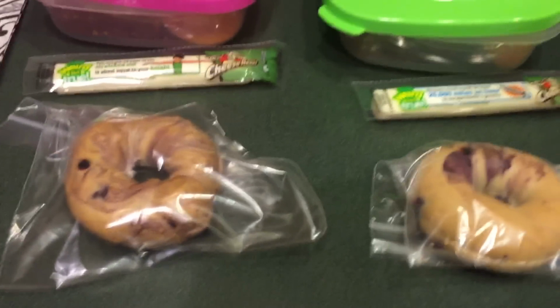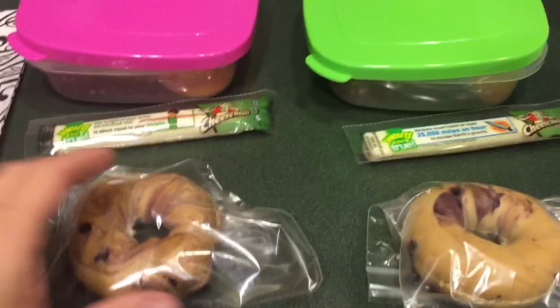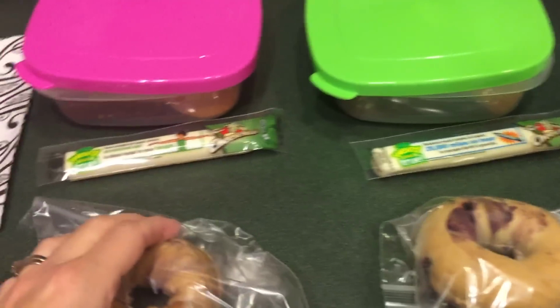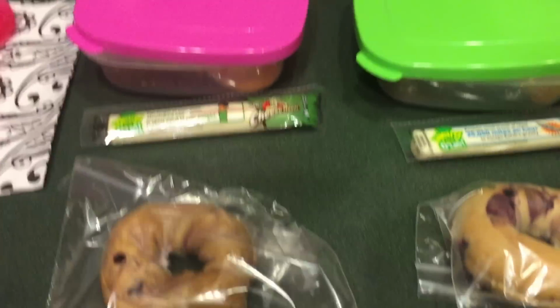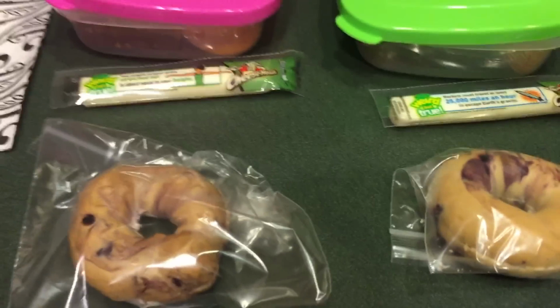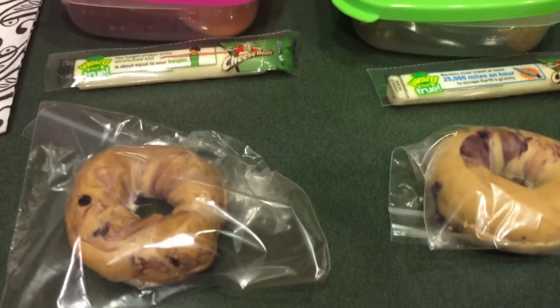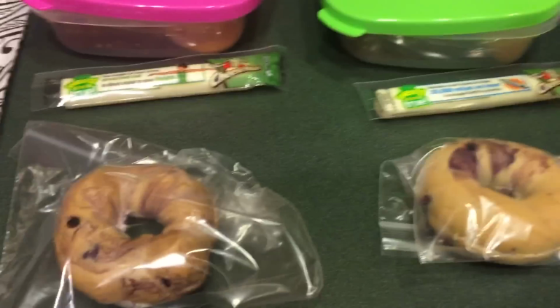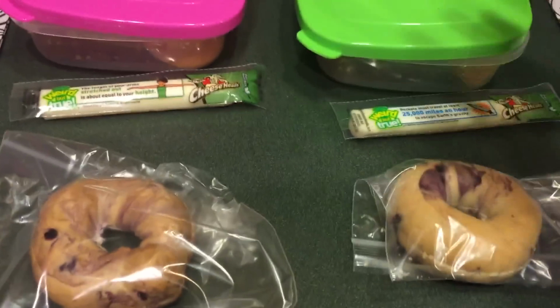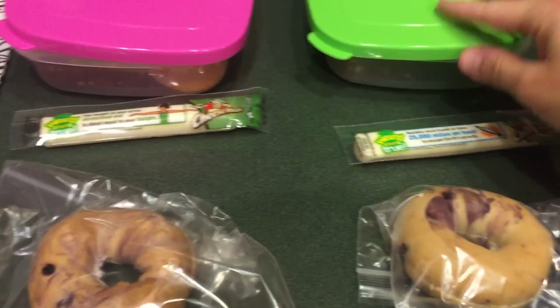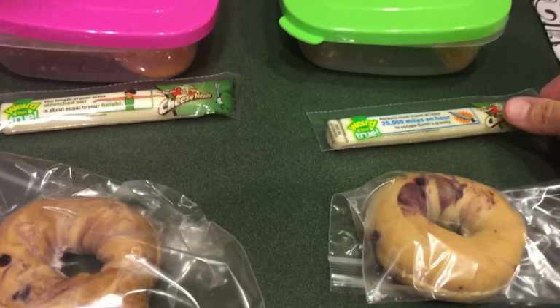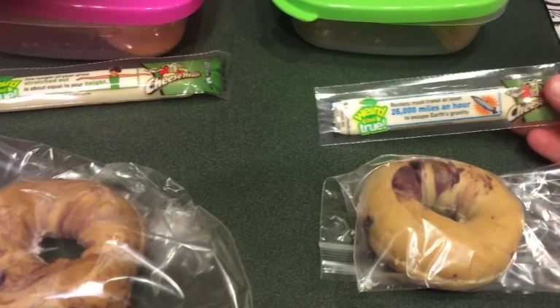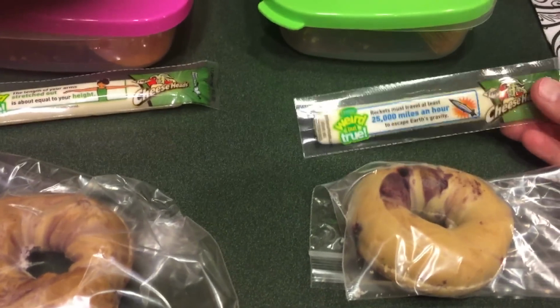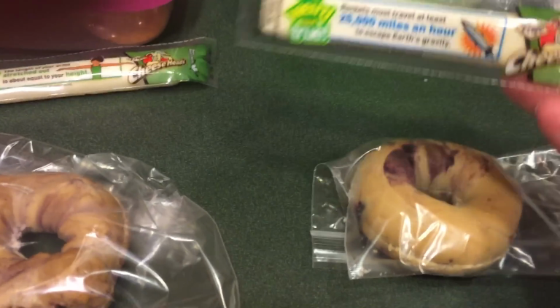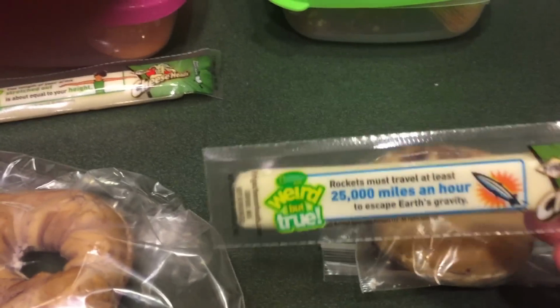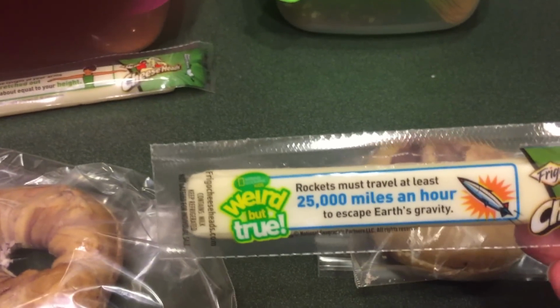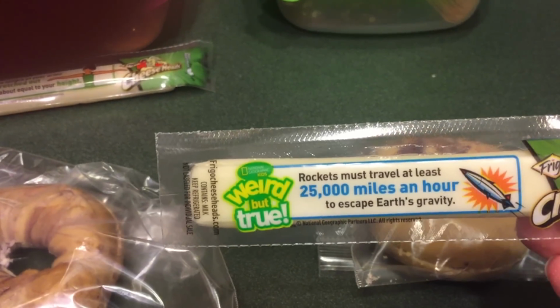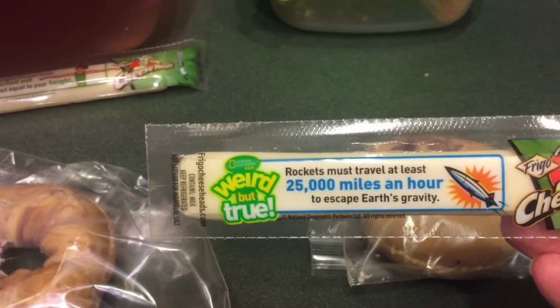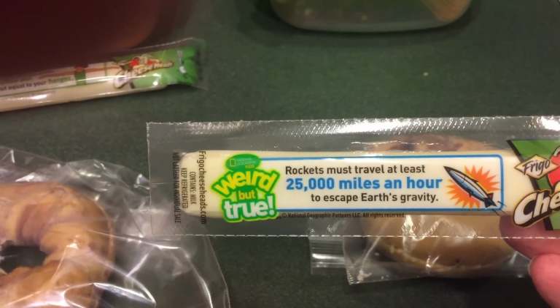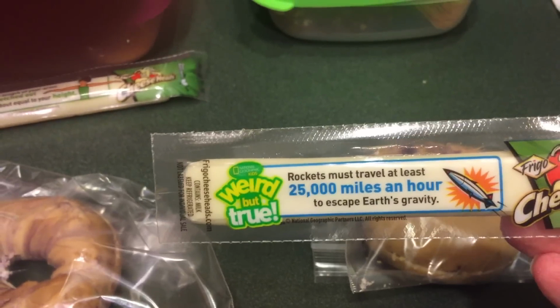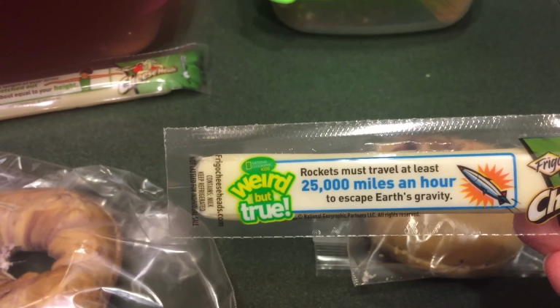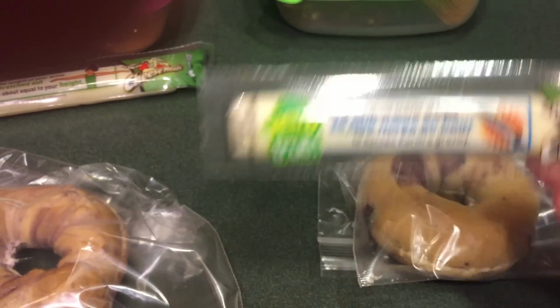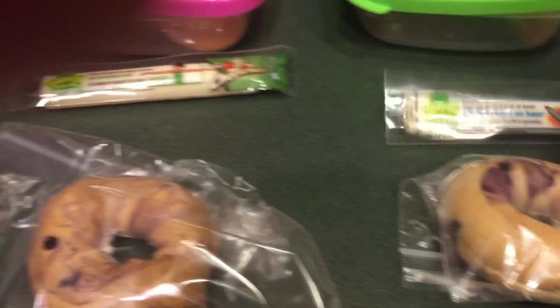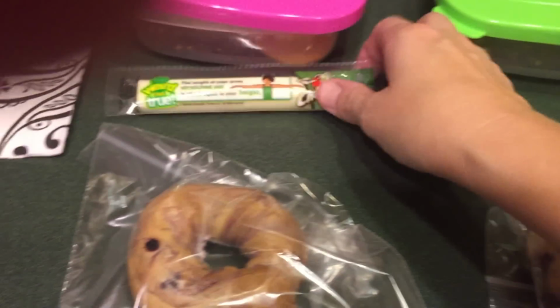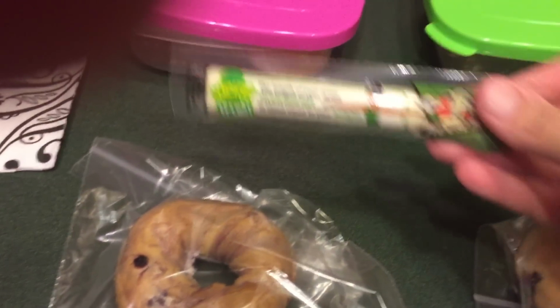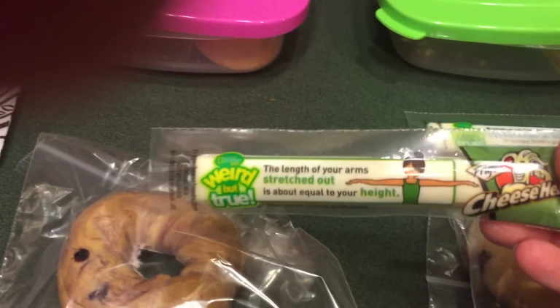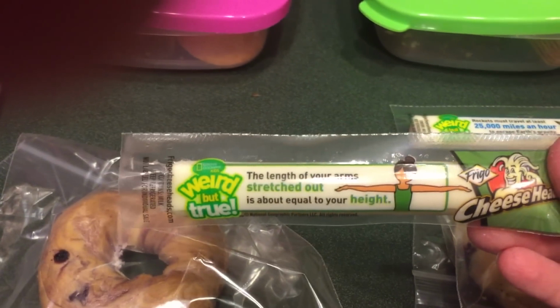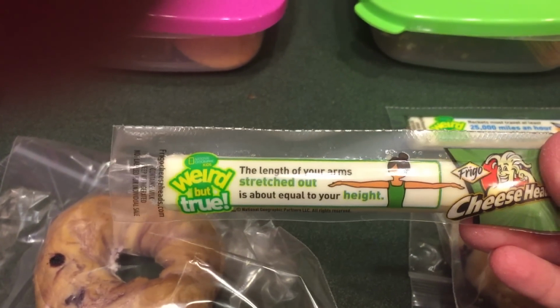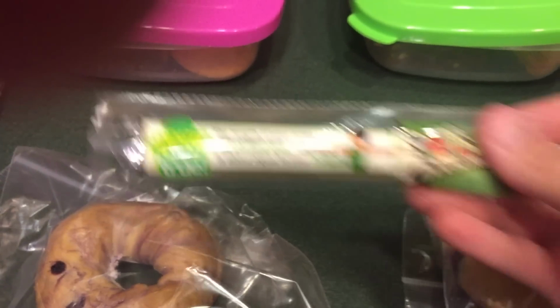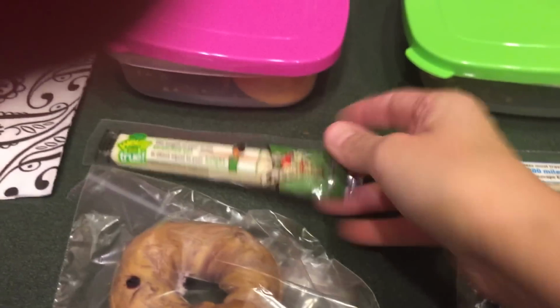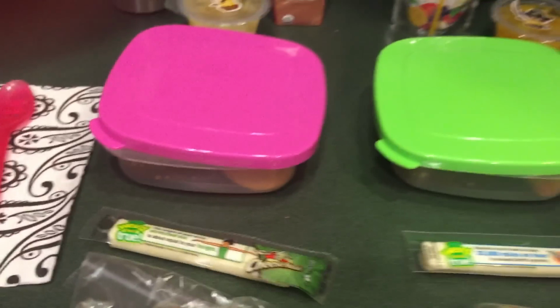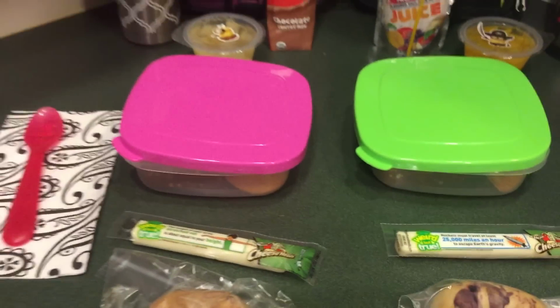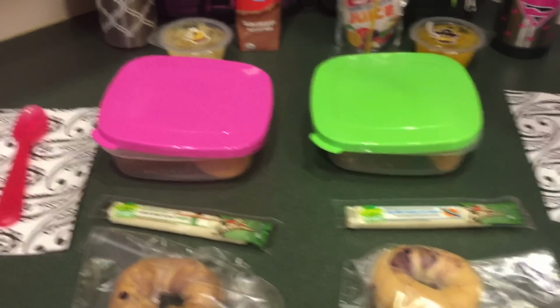For snack they are really loving these little mini bagels, and I'll put the cream cheese on in the morning as well. They're really loving these so I guess we'll be buying those more often. No question of the day — each of the cheese sticks has kind of a little fact, I thought it was kind of cute, so we'll just leave it at that for the day. And that is Wednesday's lunches.